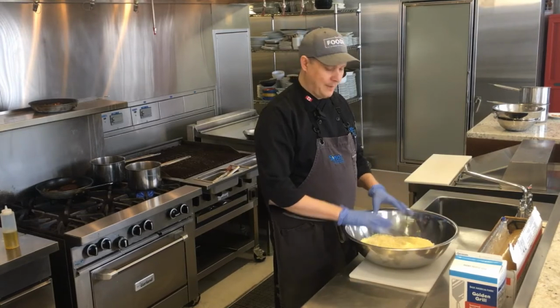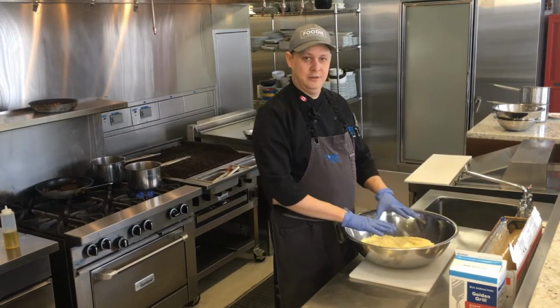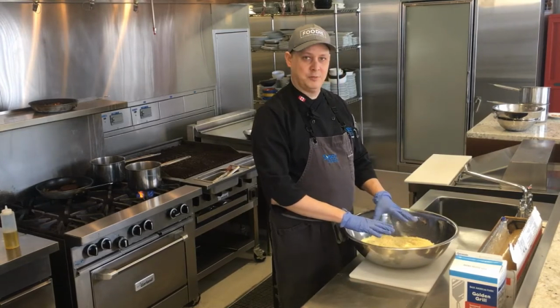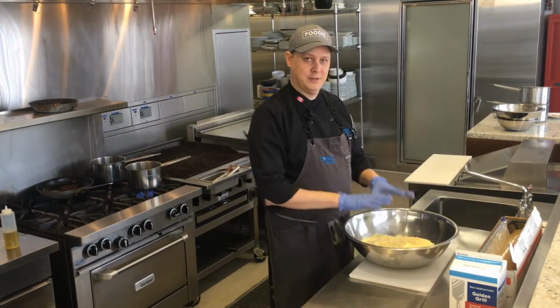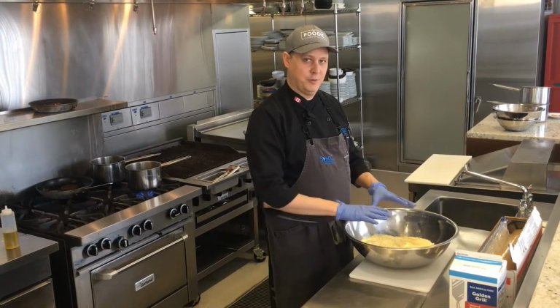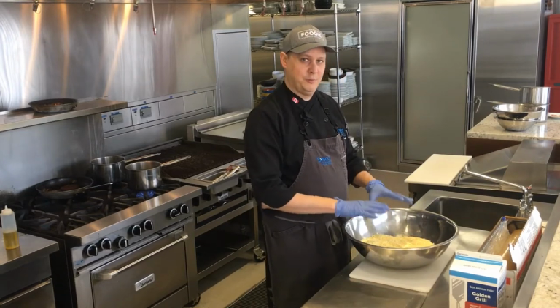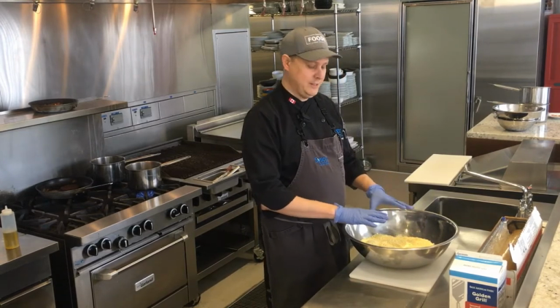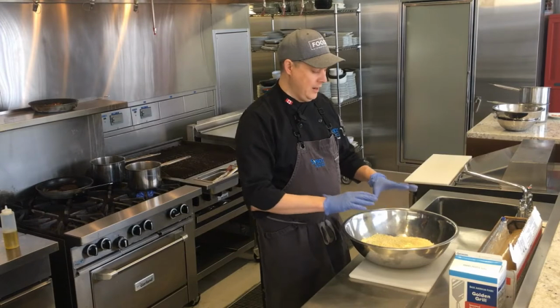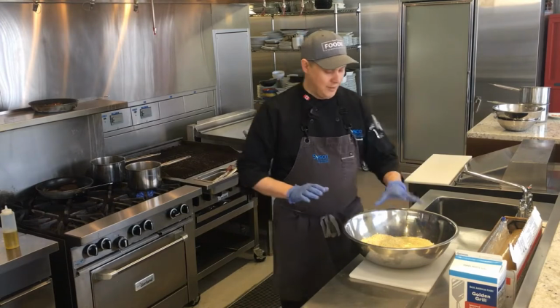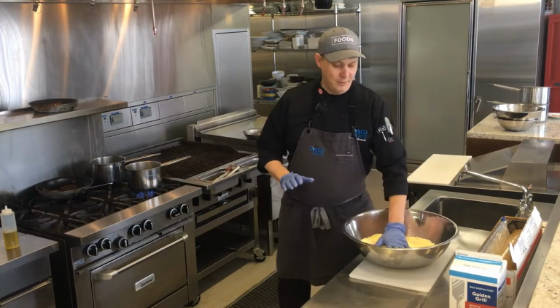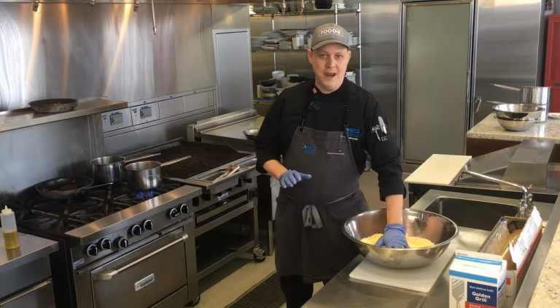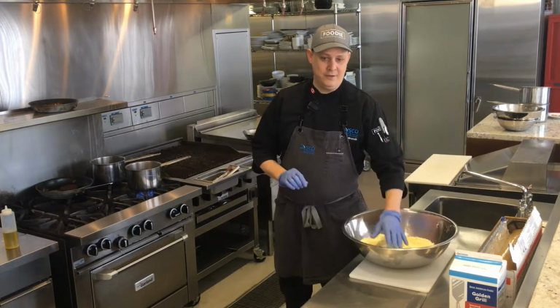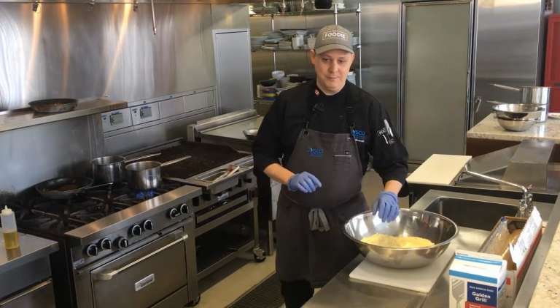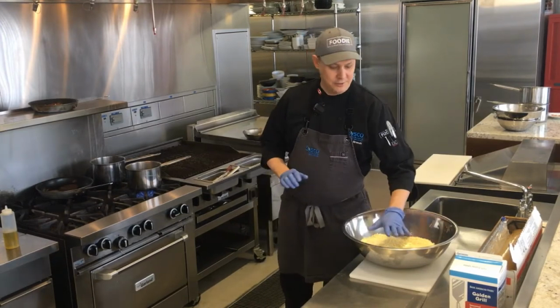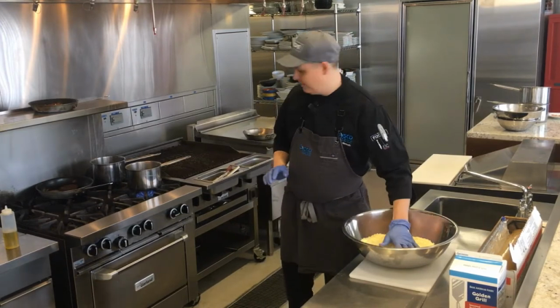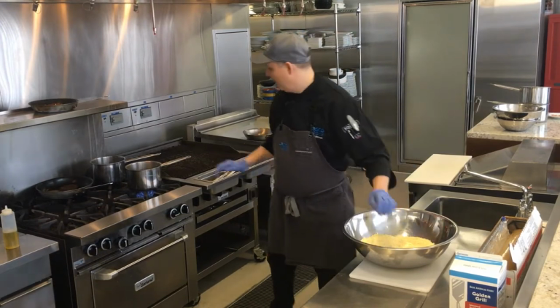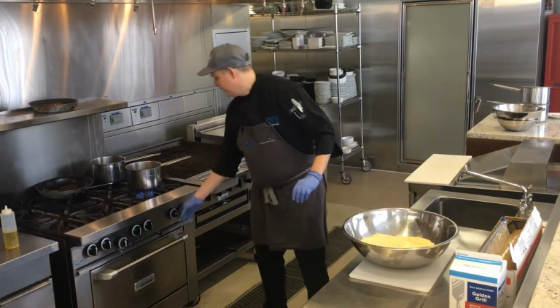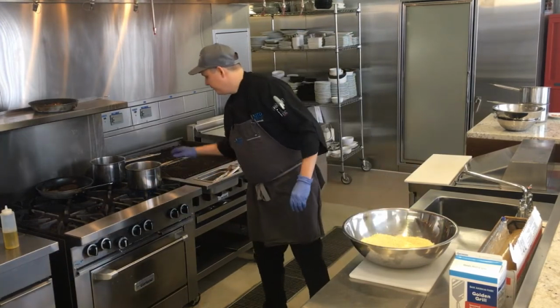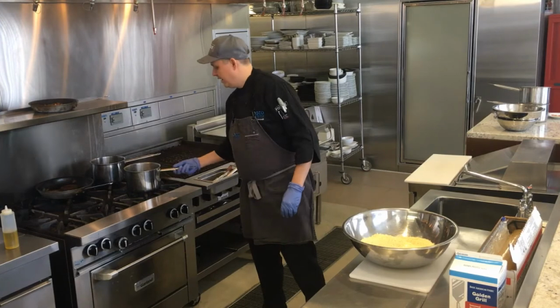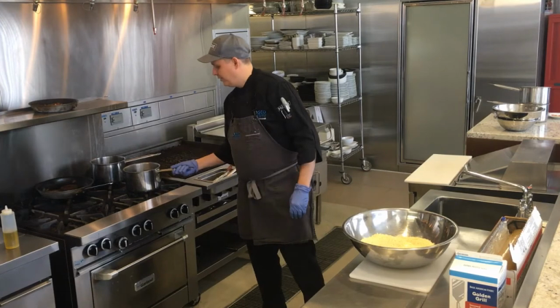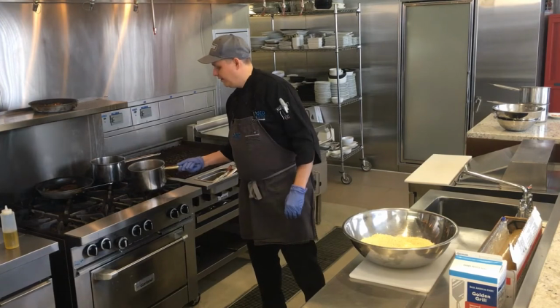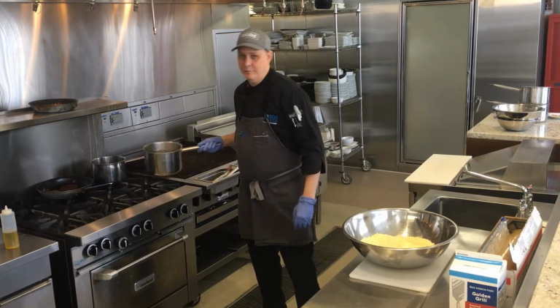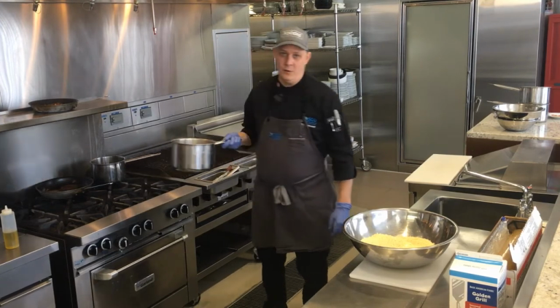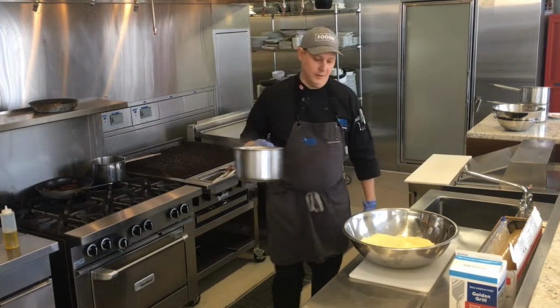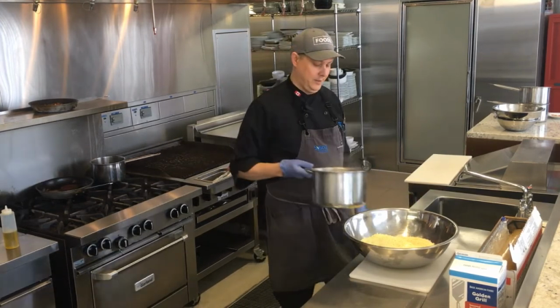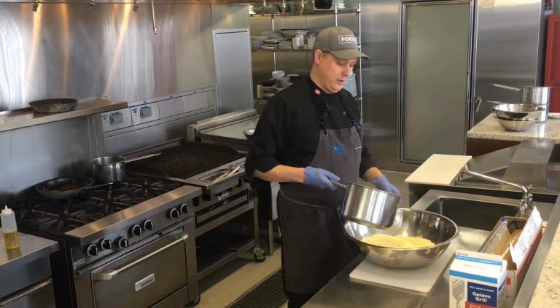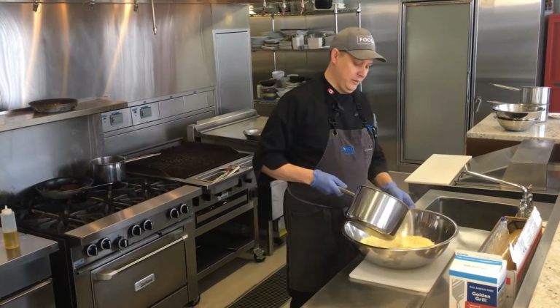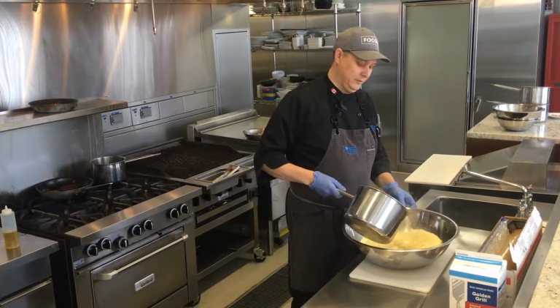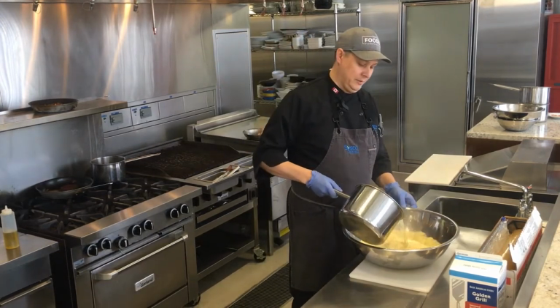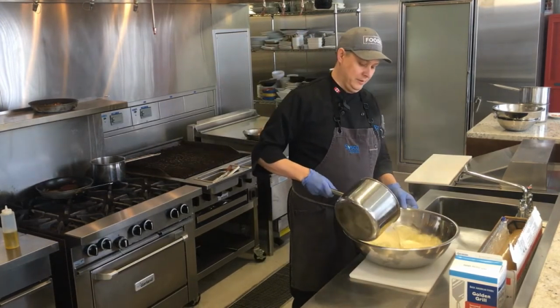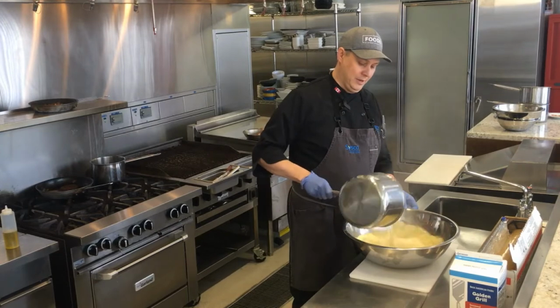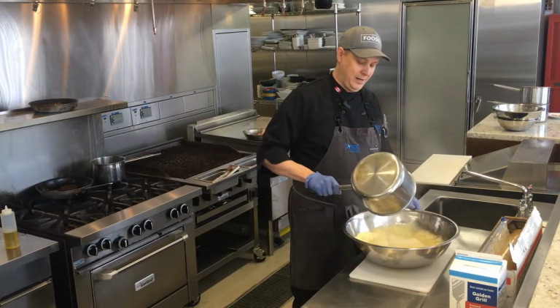Absolutely love this product. Super easy. I've got my one bag of the potatoes in my bowl. I've got three liters of boiling water and all you do is you dump that in.